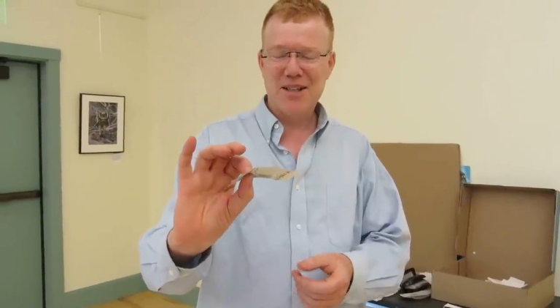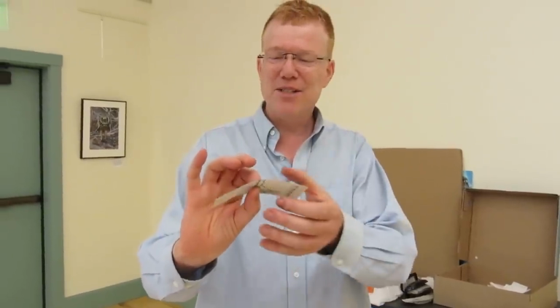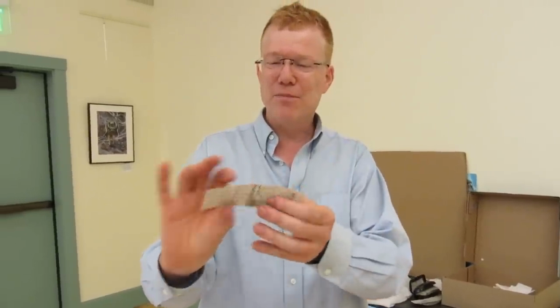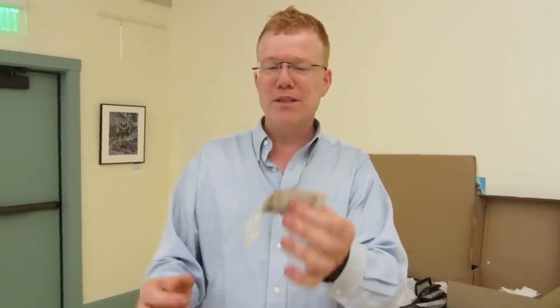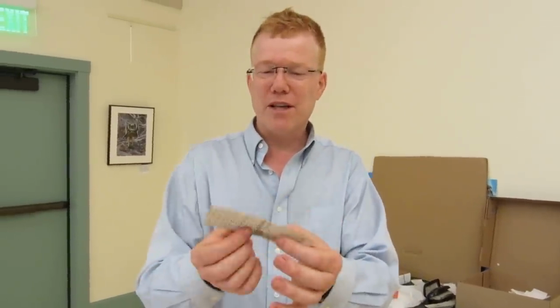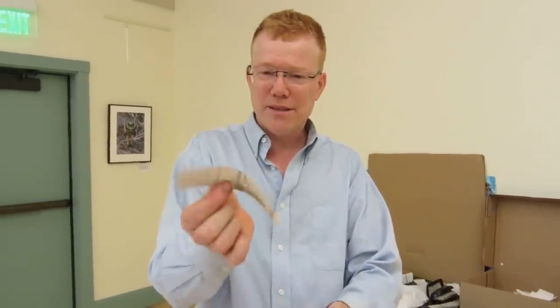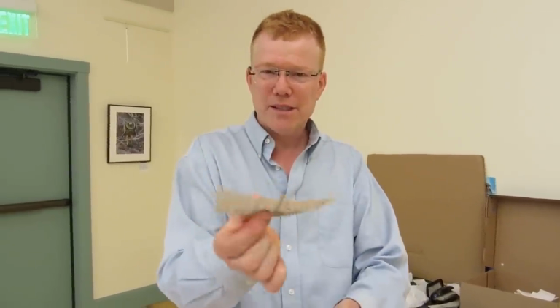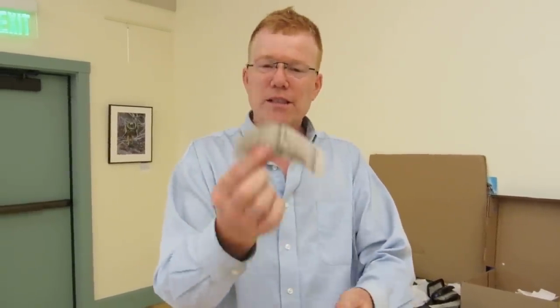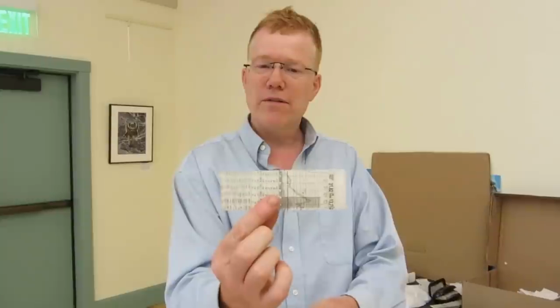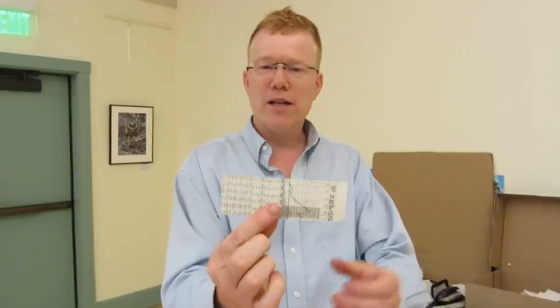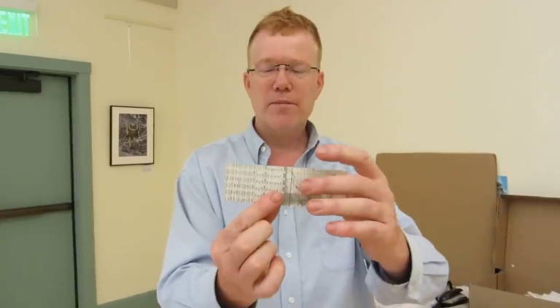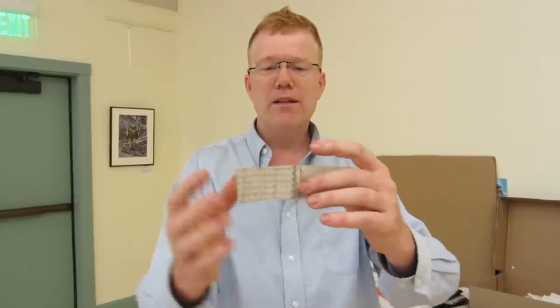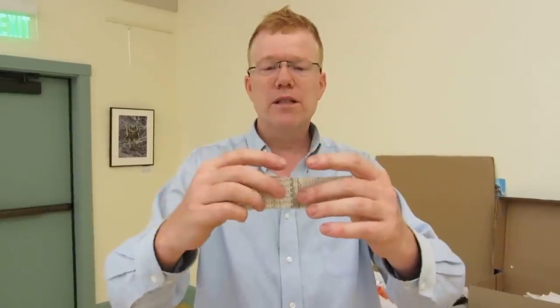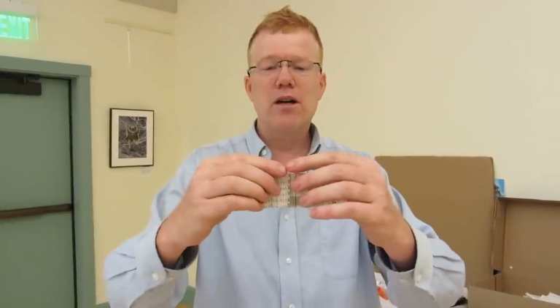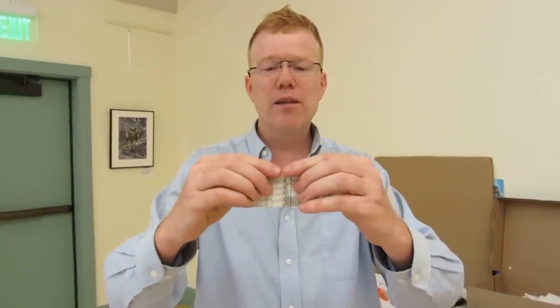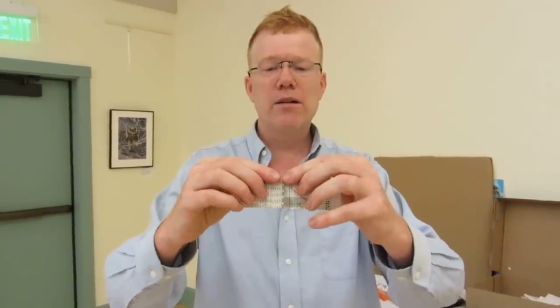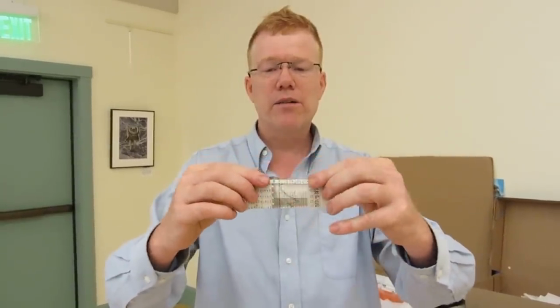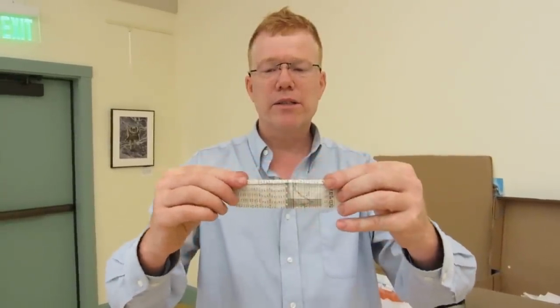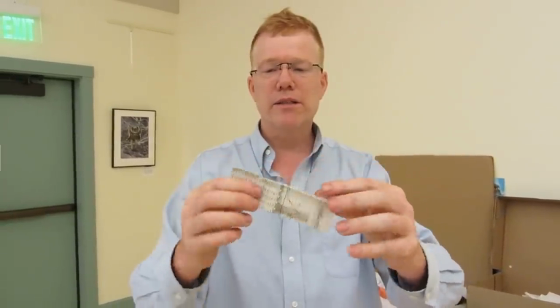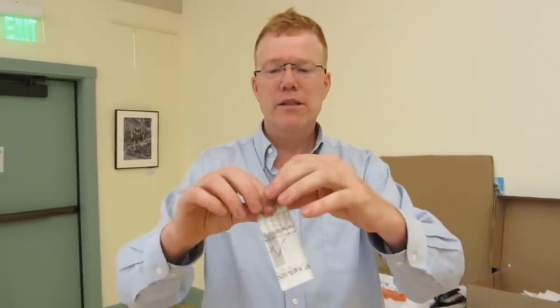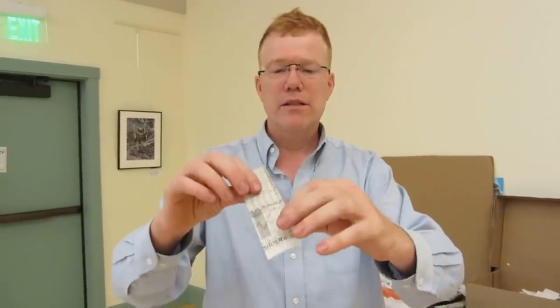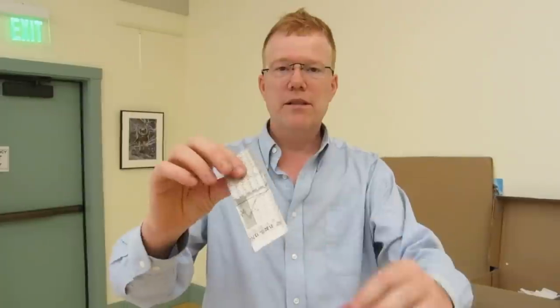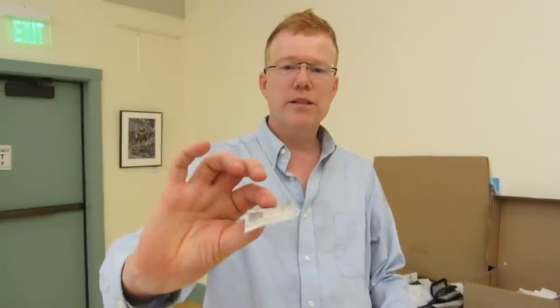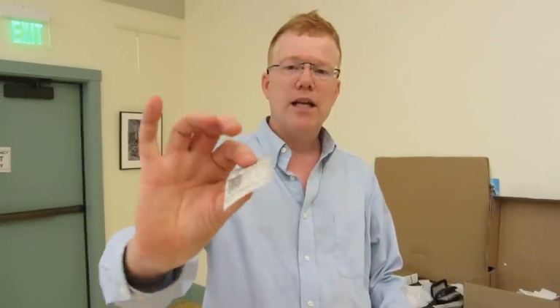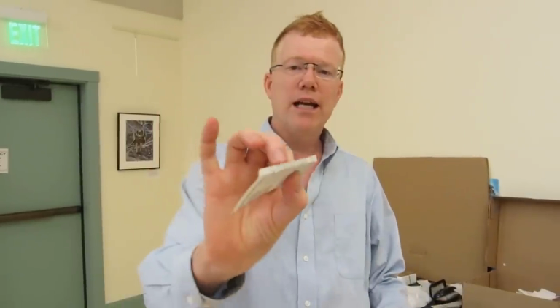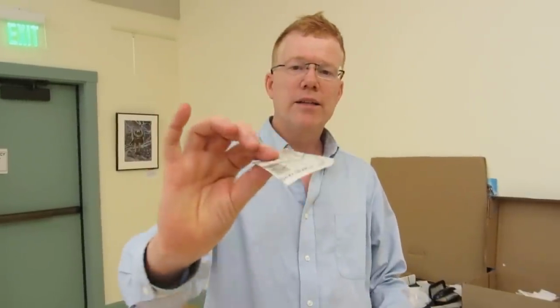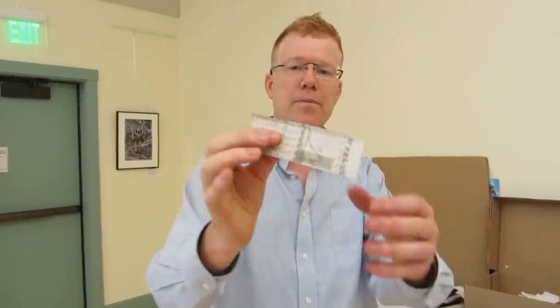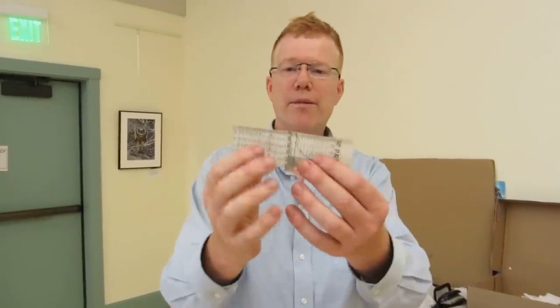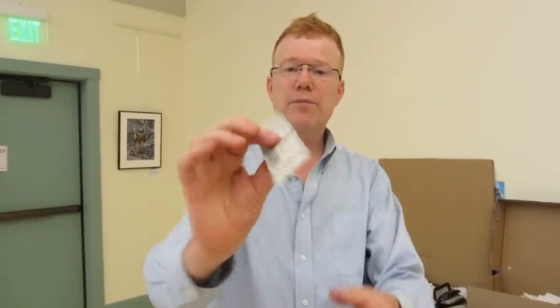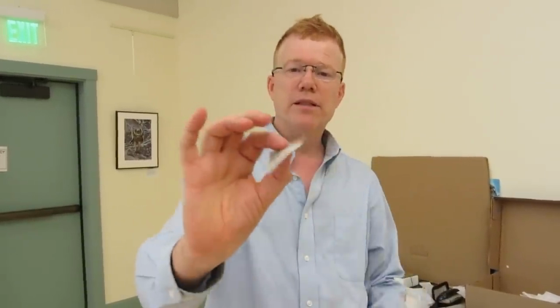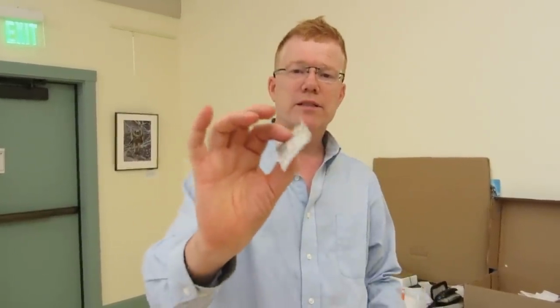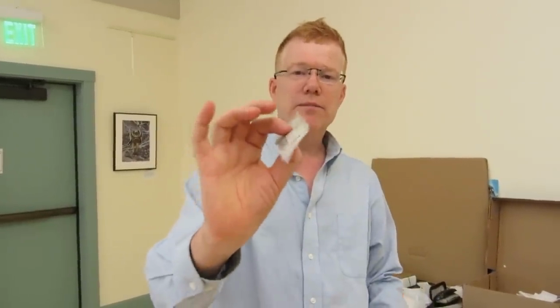Notice that the piece of paper is kind of floppy like this. So you take it from the long edge and you fold it a little bit all the way across, just like this. There we go. And what happened to the piece of paper? Is it still floppy? Not so much.